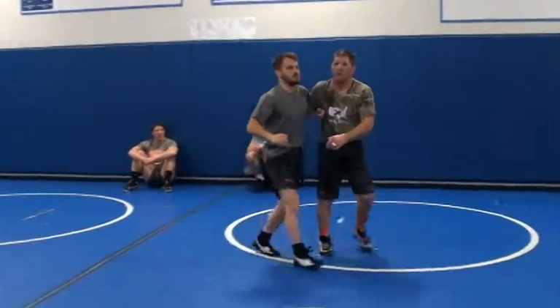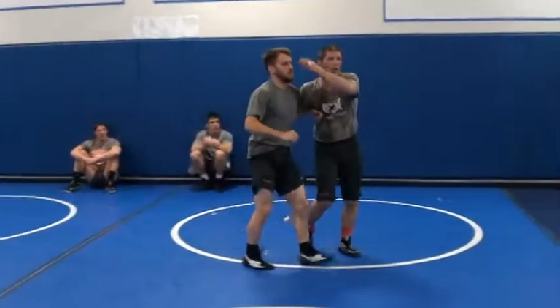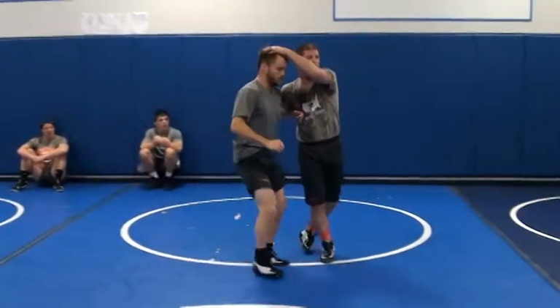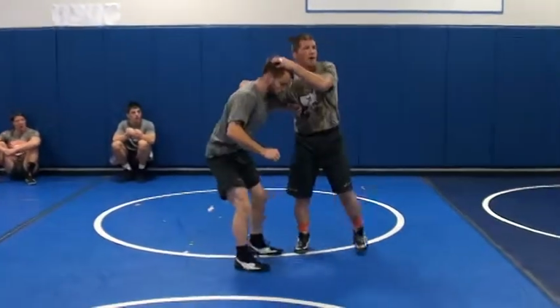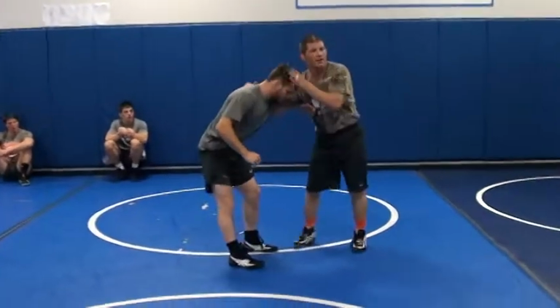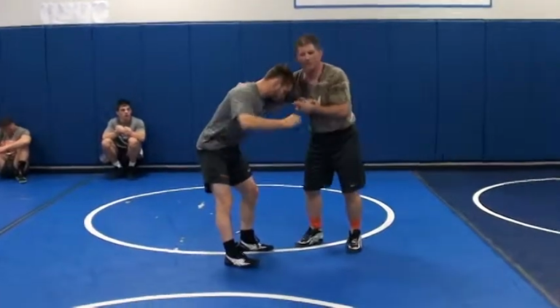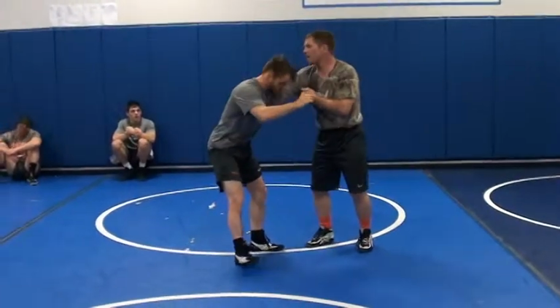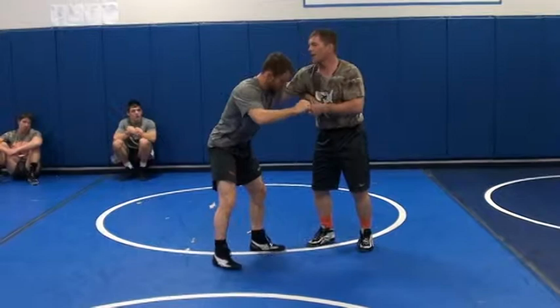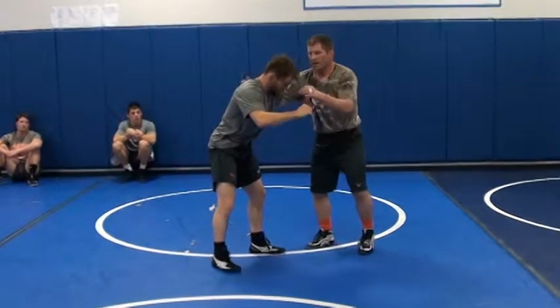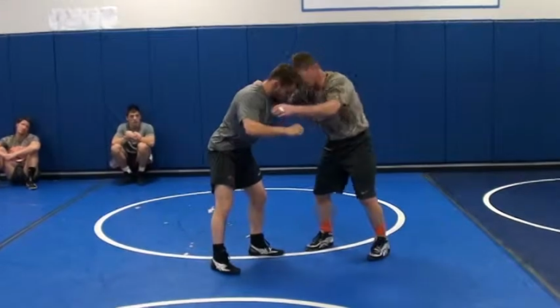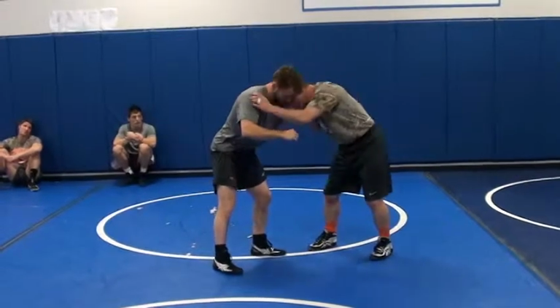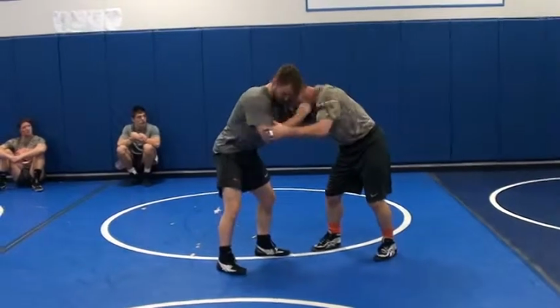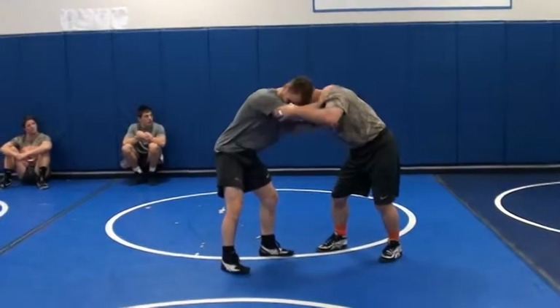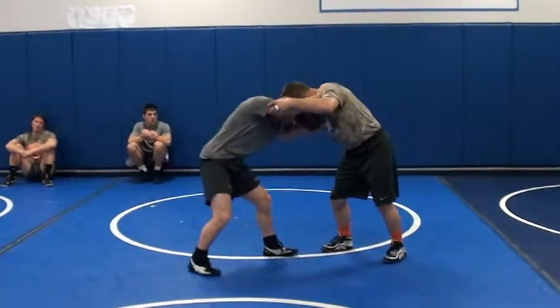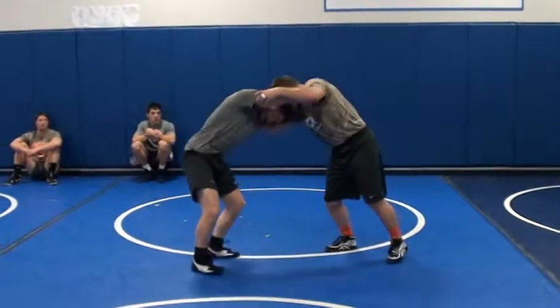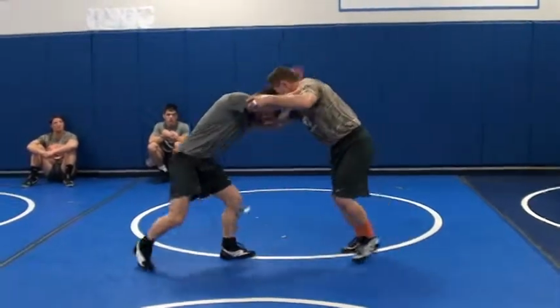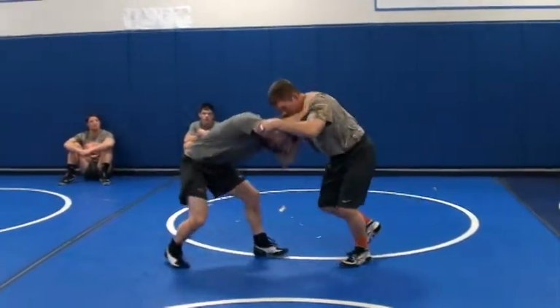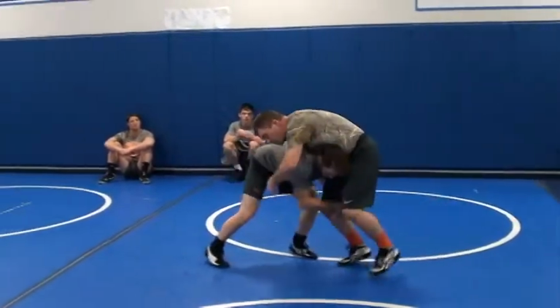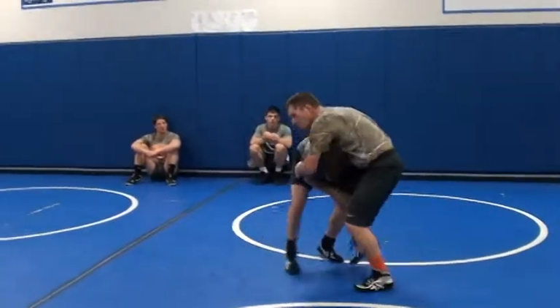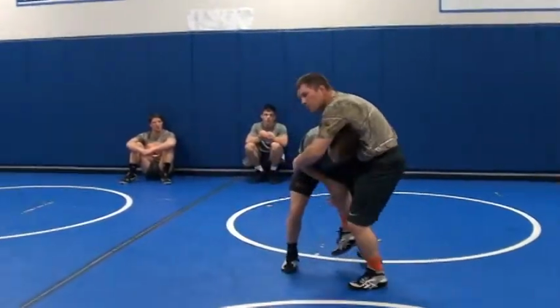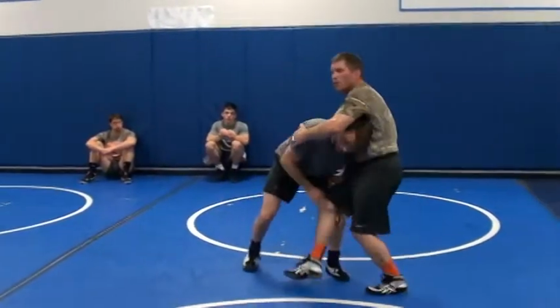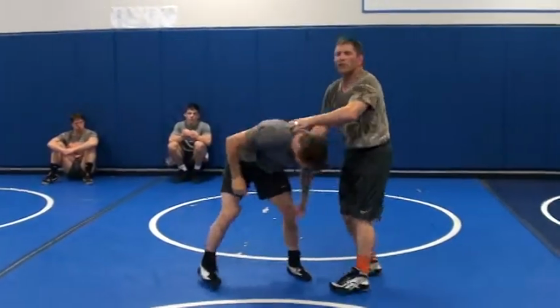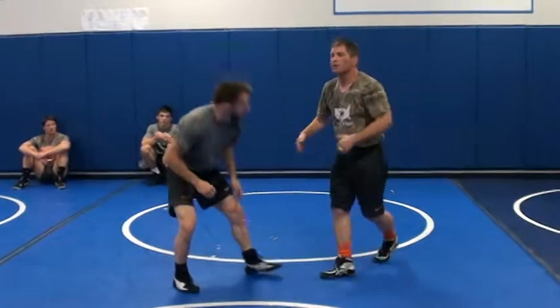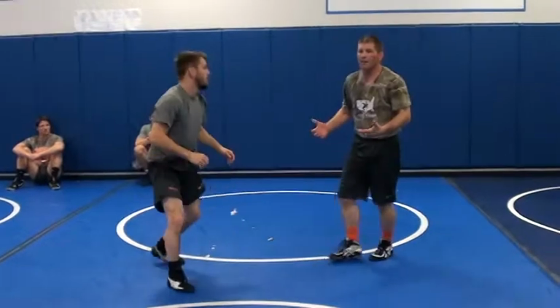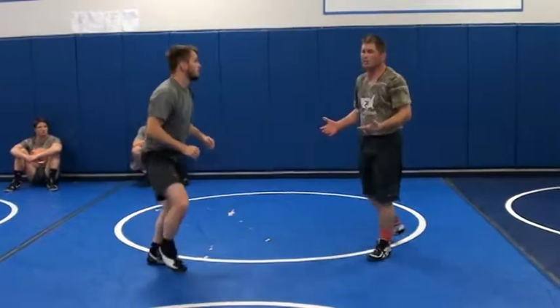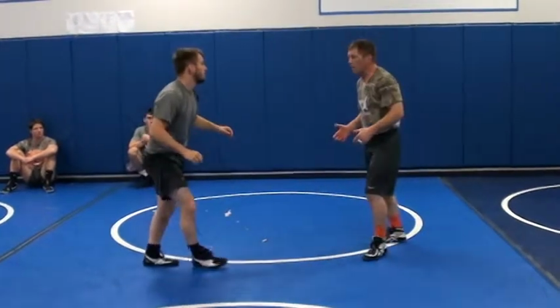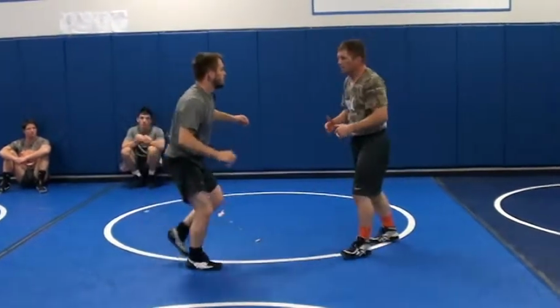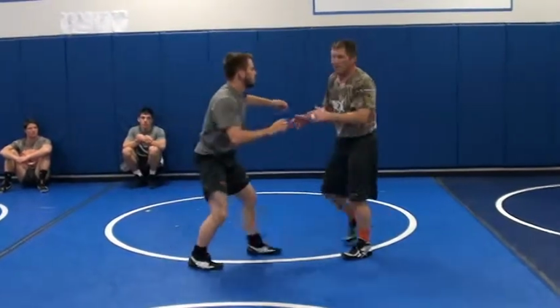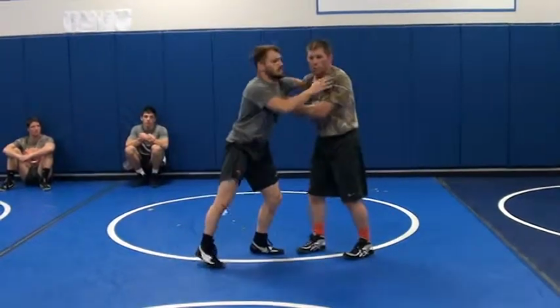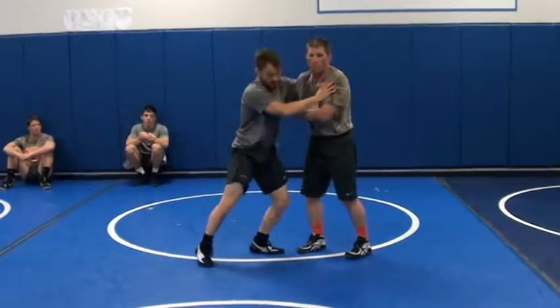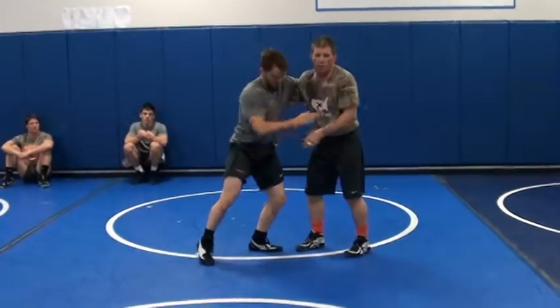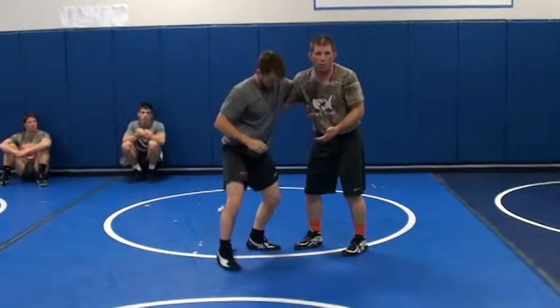He's trying to push away, get his head in there, and if I let this happen, he's going to be right here. So I've got to anticipate, and that's the importance of our drilling.